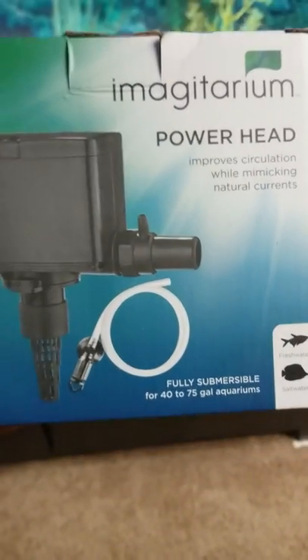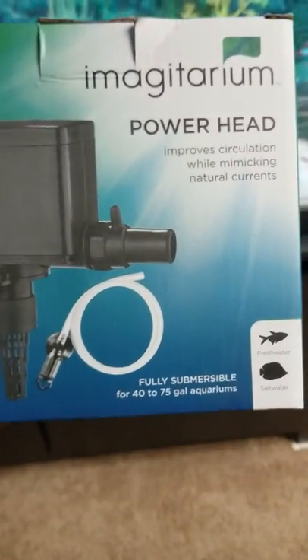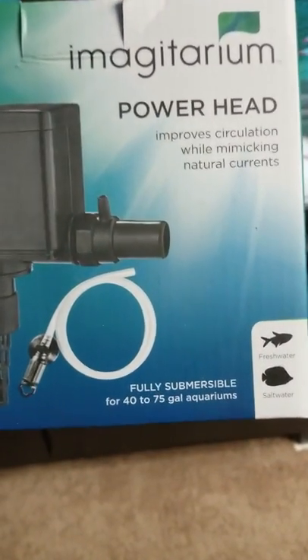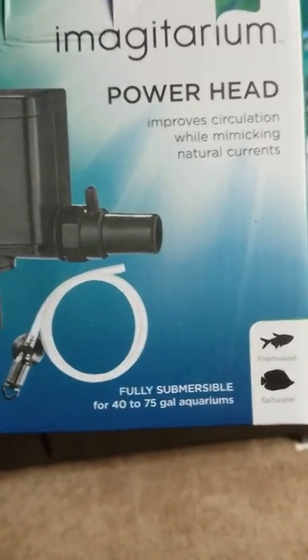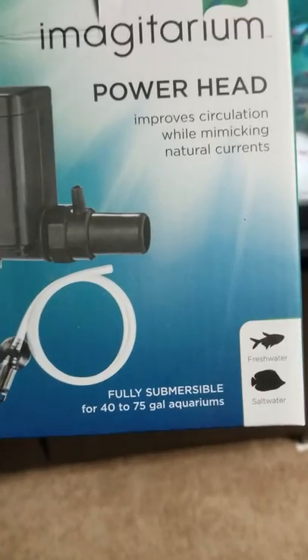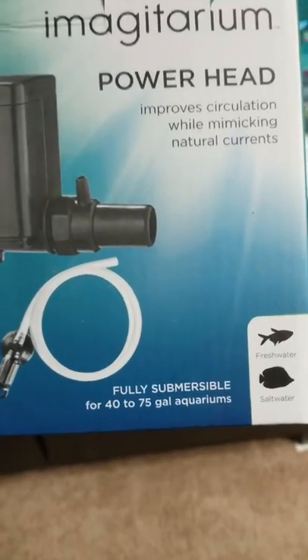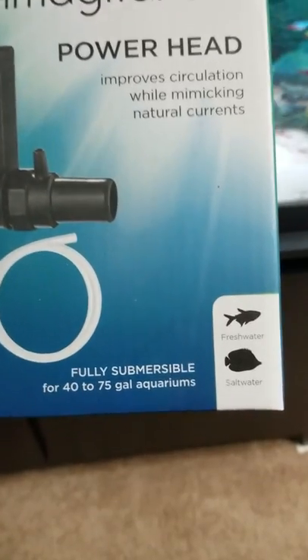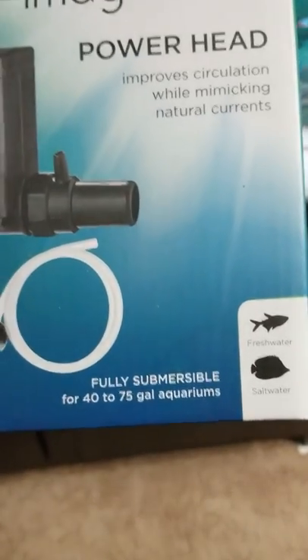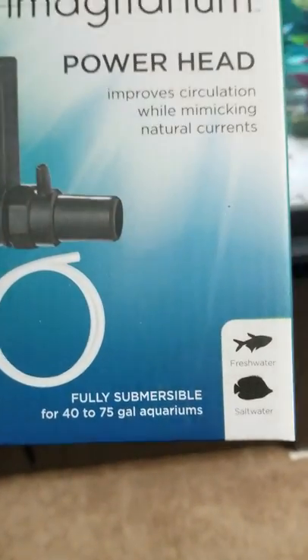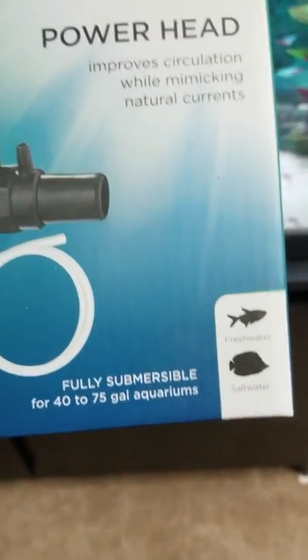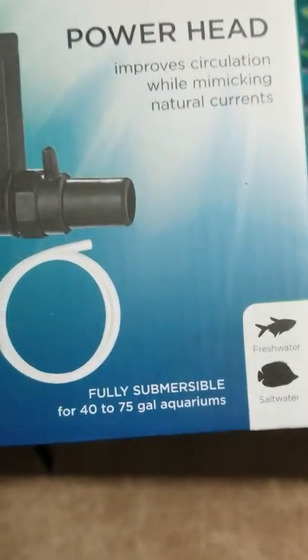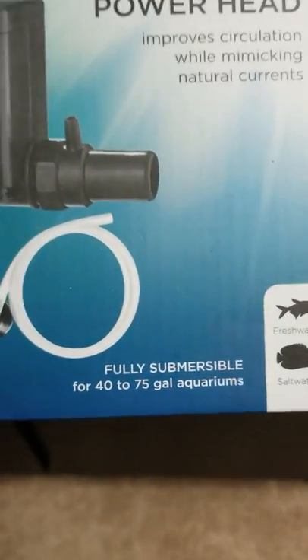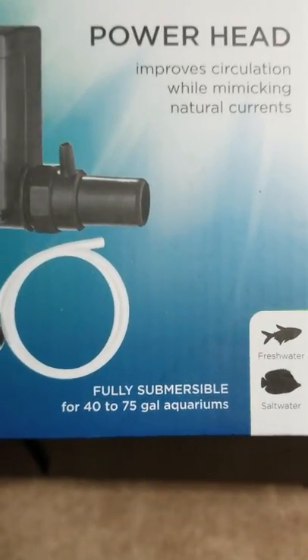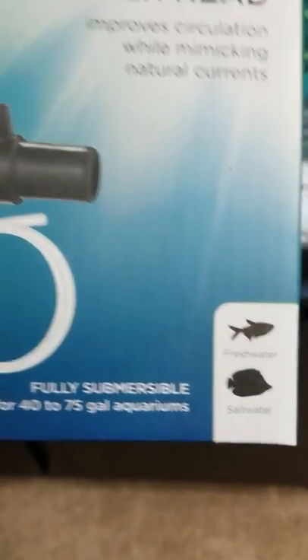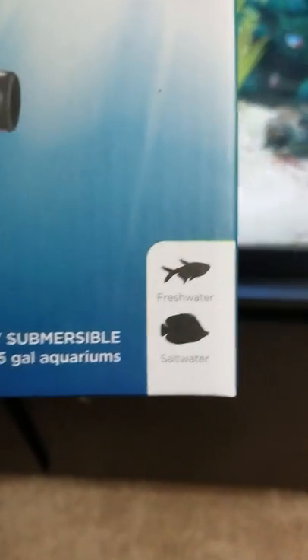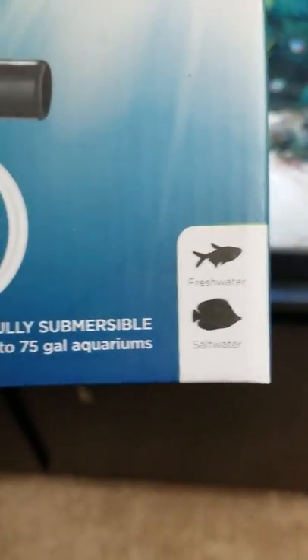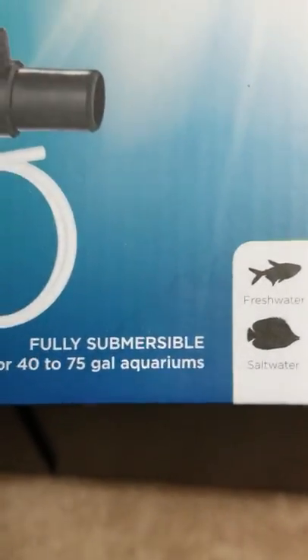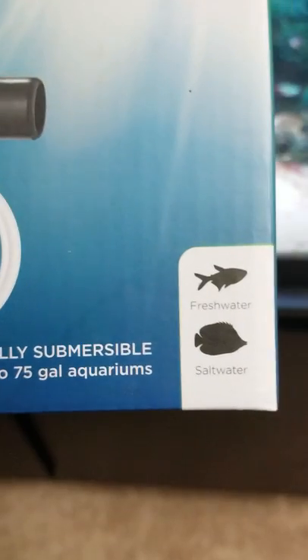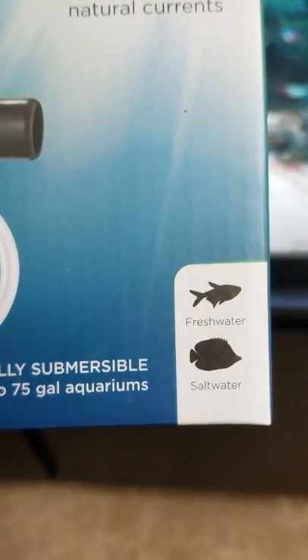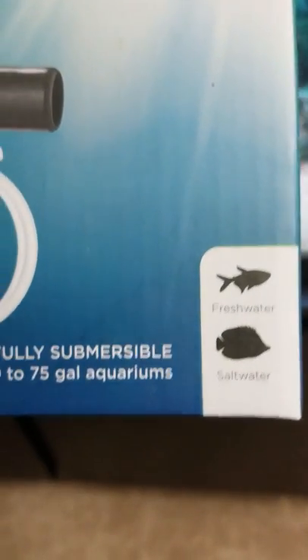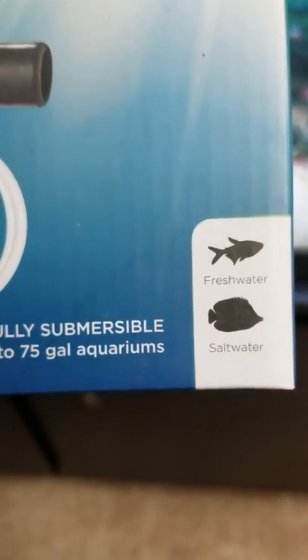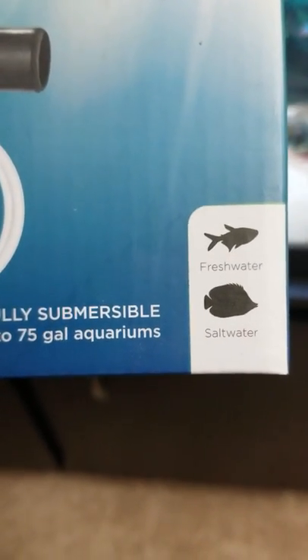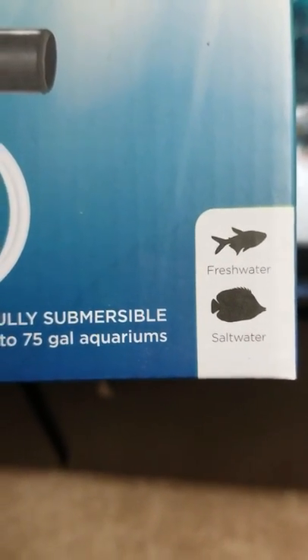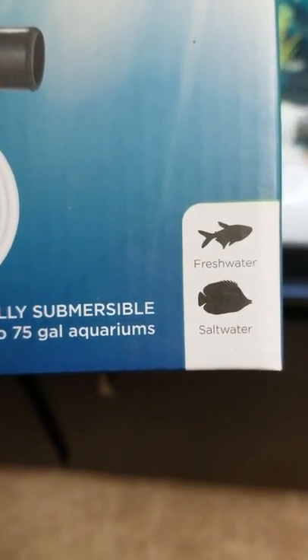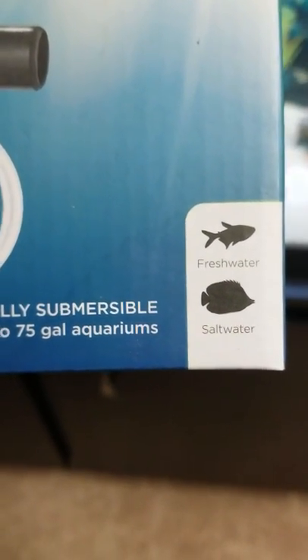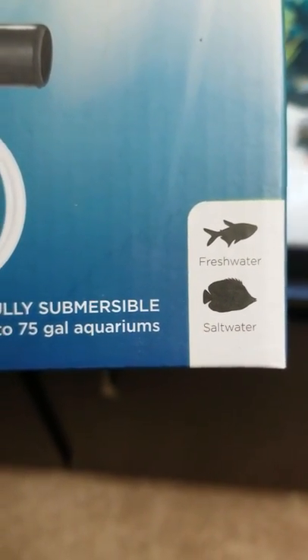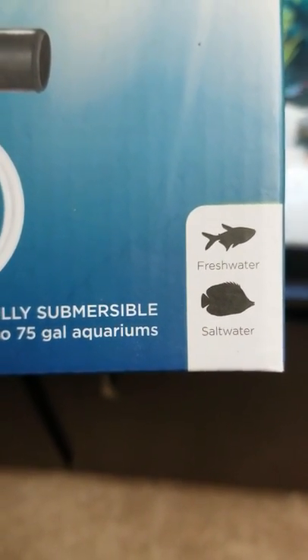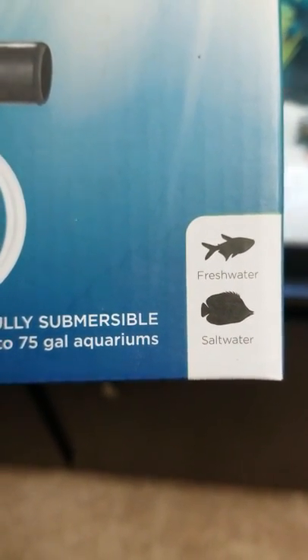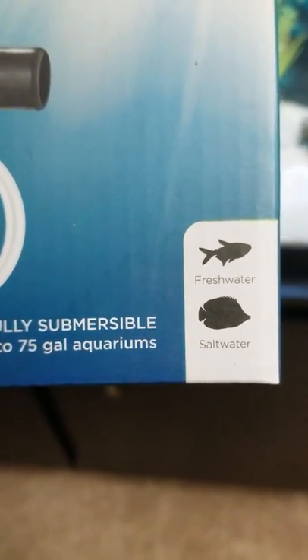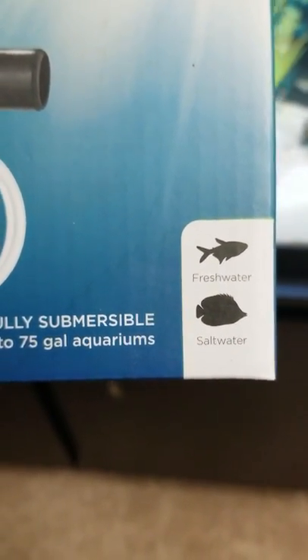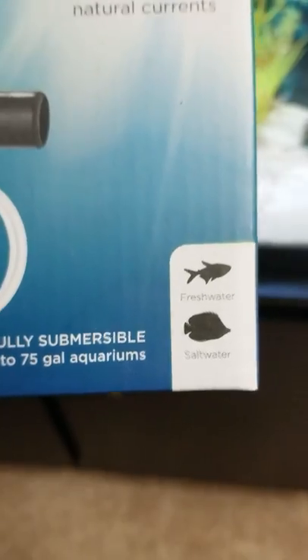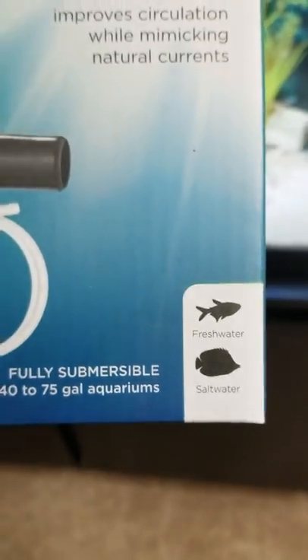This is a great product guys. I love it. I've had it in the tank for a while. I do recommend this product. I have it in my freshwater tank and you can also use it in saltwater.